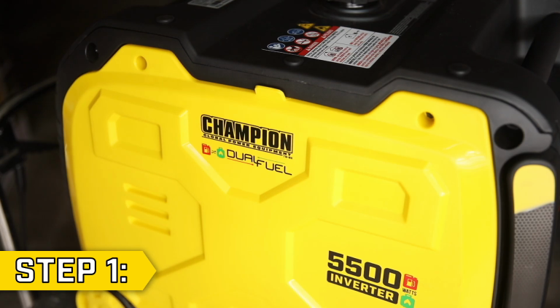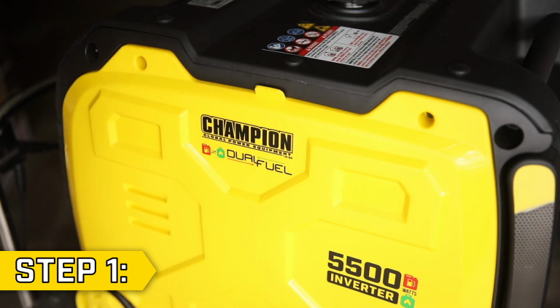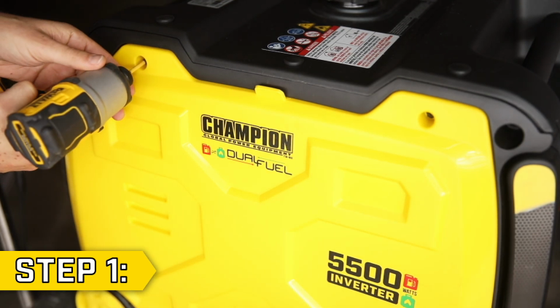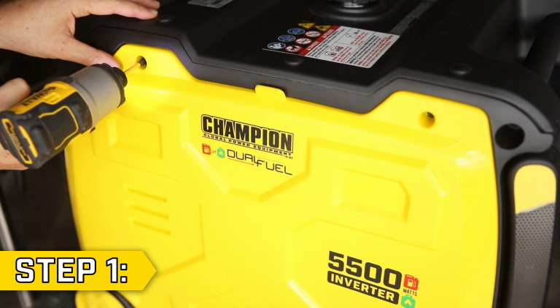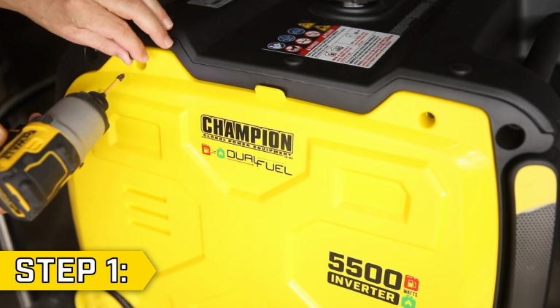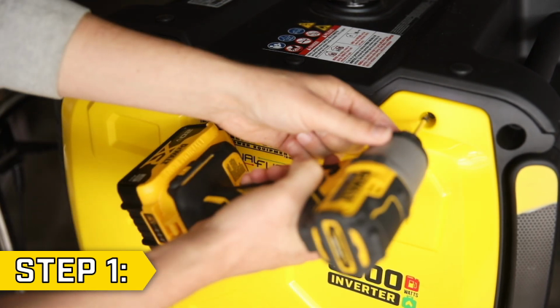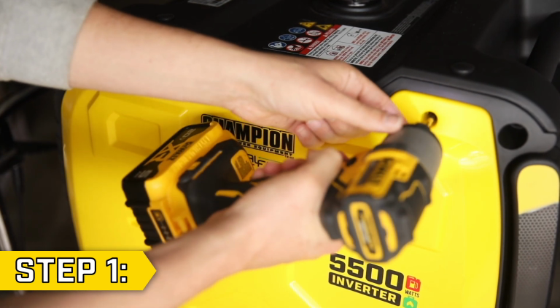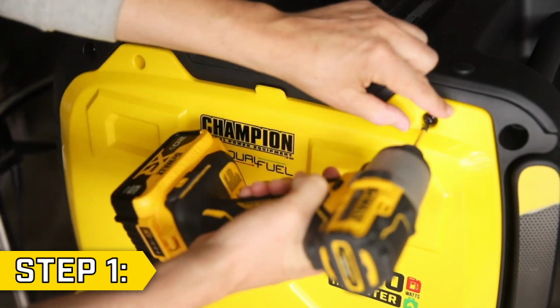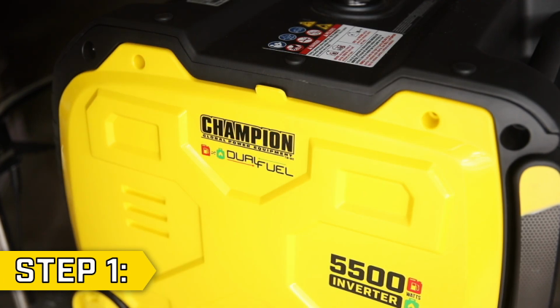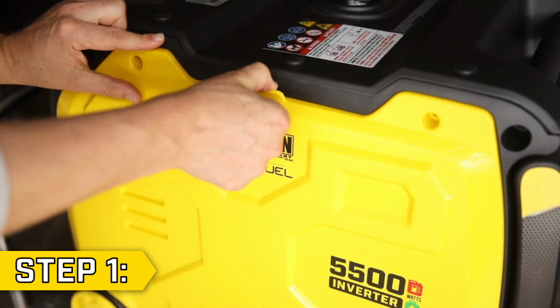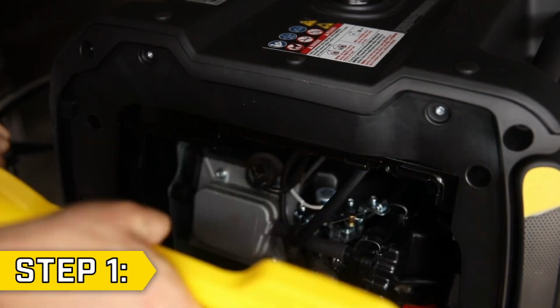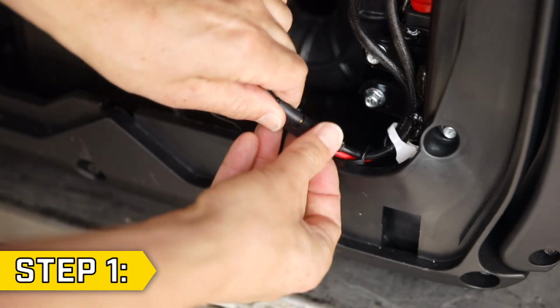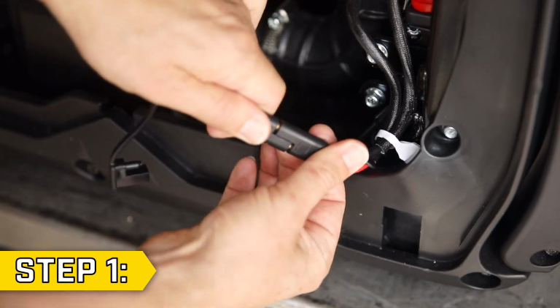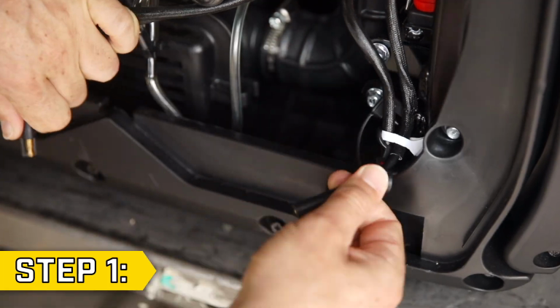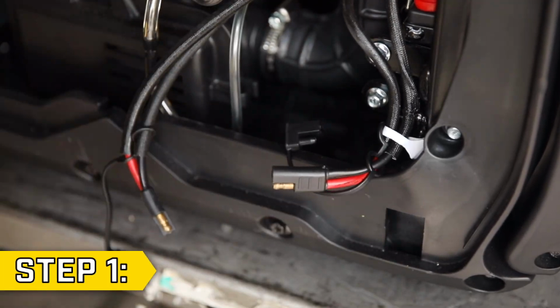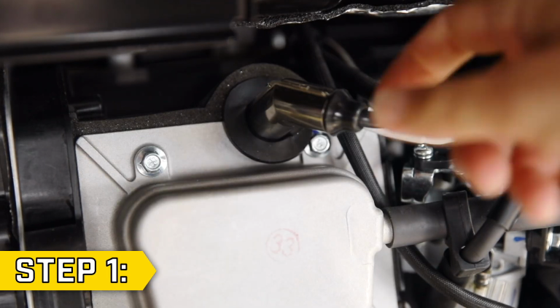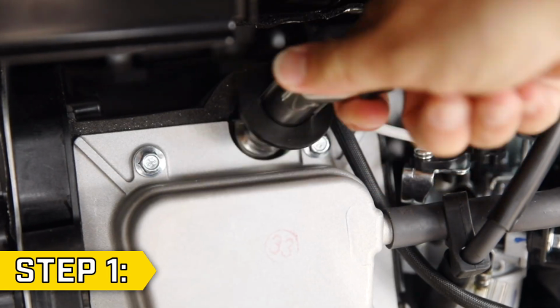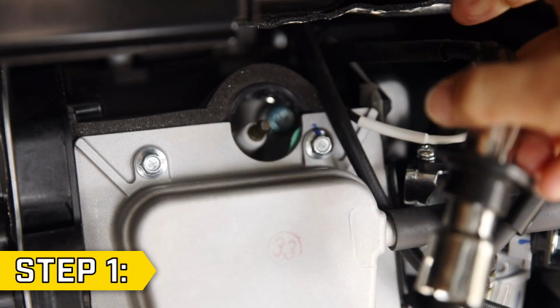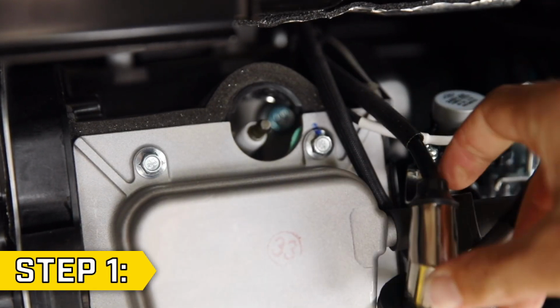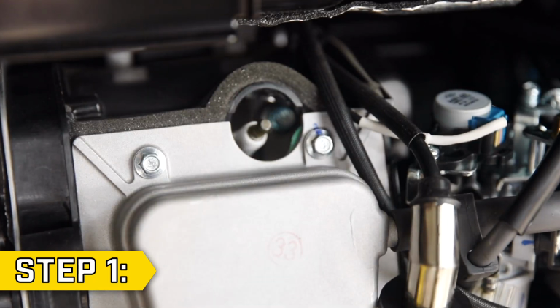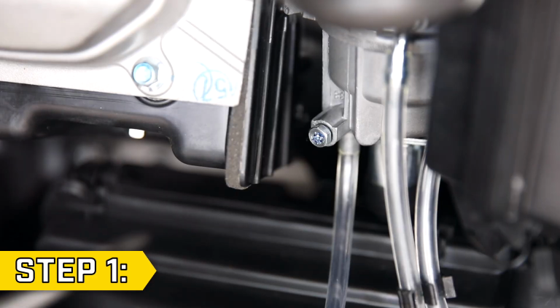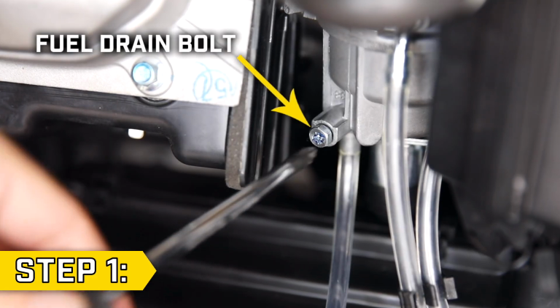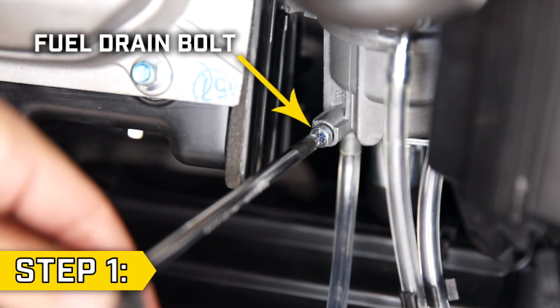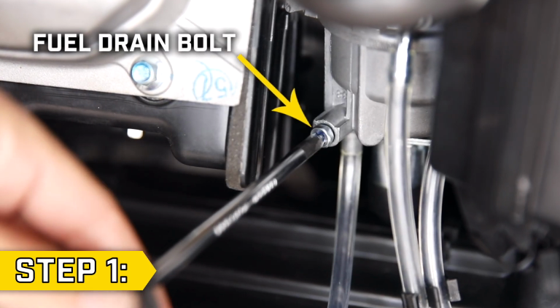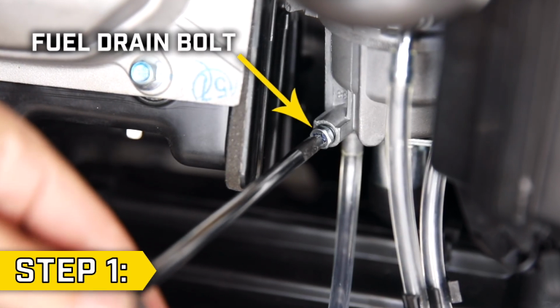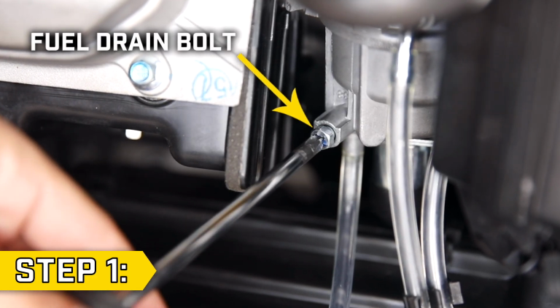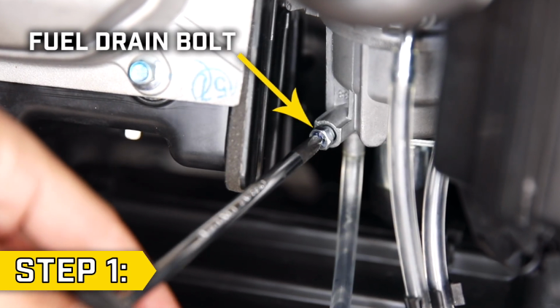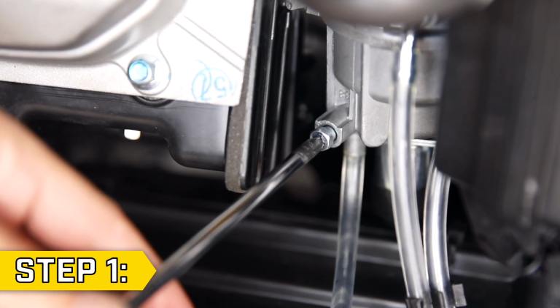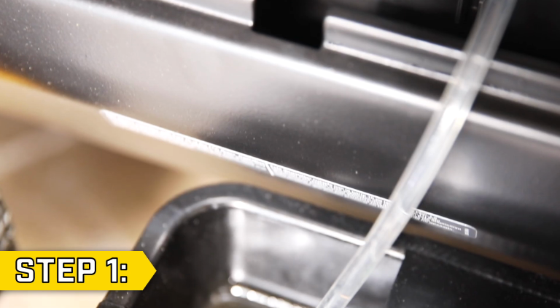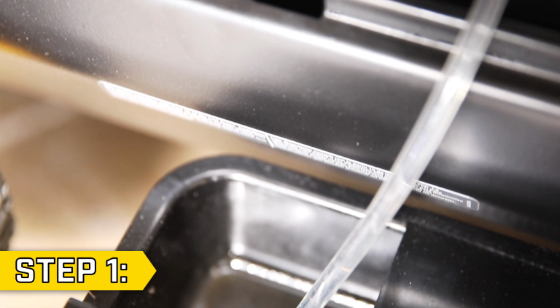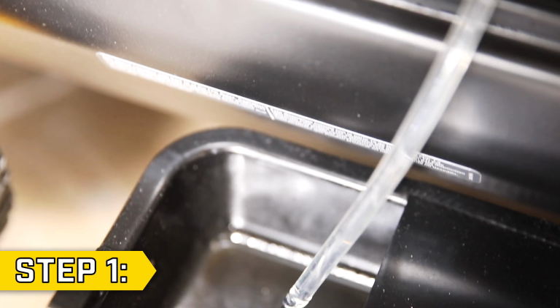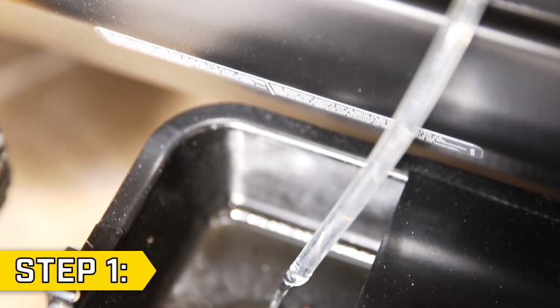Step 1. Remove the two bolts on the top of the left side panel with a Phillips head to remove the panel. Then disconnect the battery and disconnect the spark plug cap. Then locate and loosen the fuel drain bolt at the bottom of the carburetor and completely drain the fuel from the fuel tank.